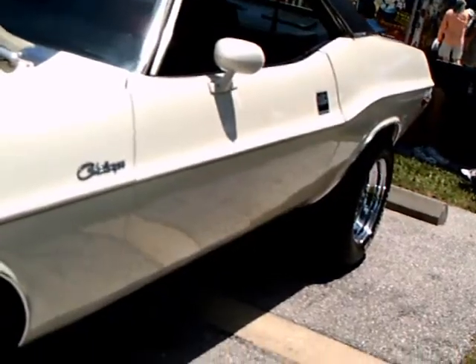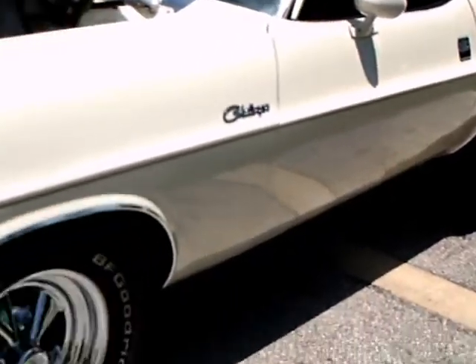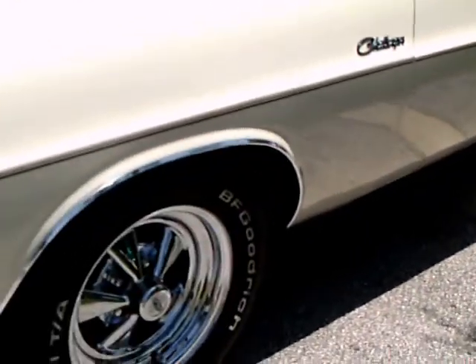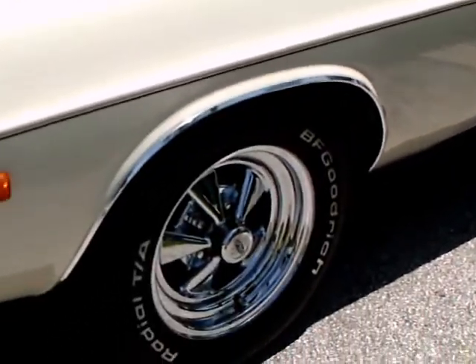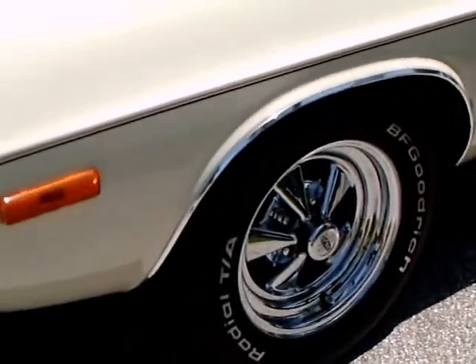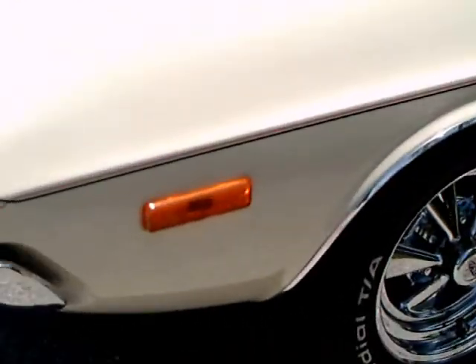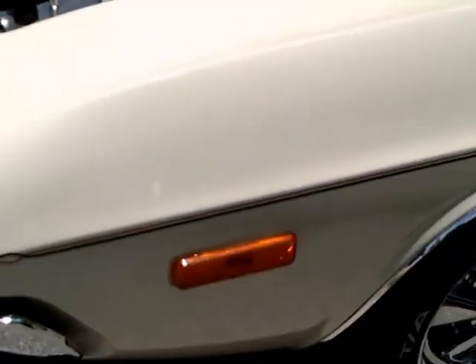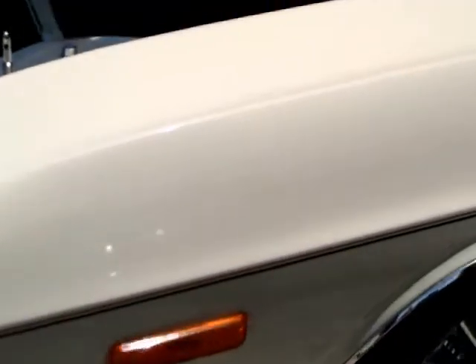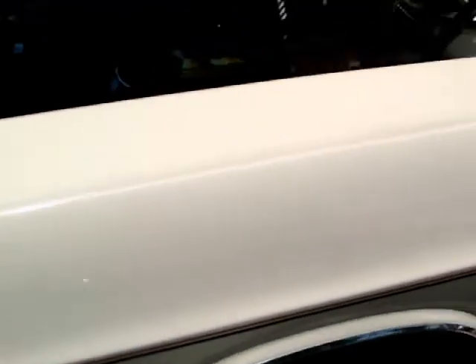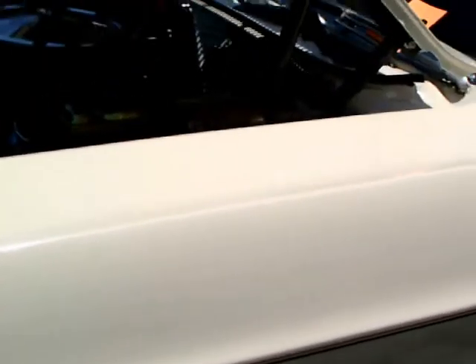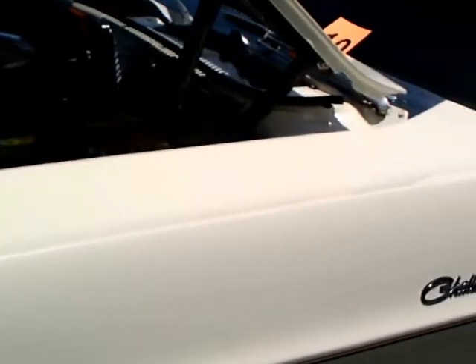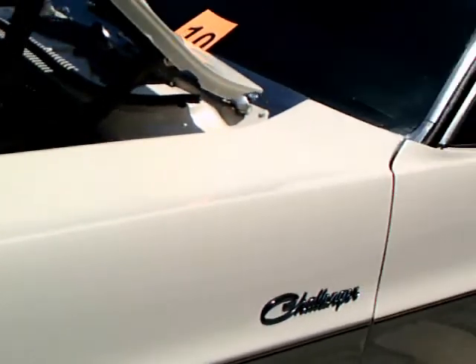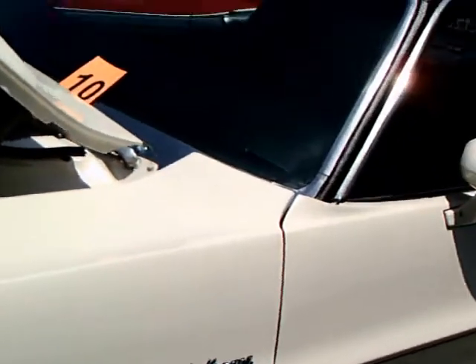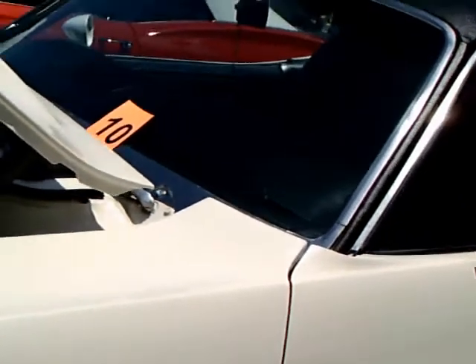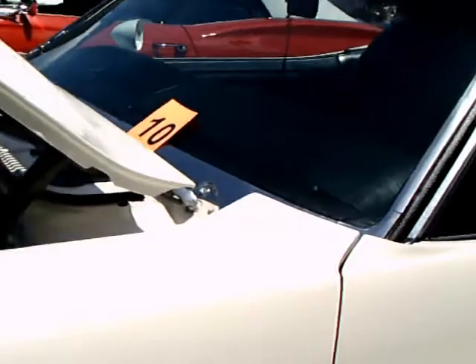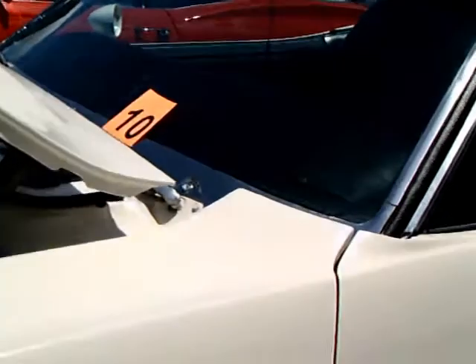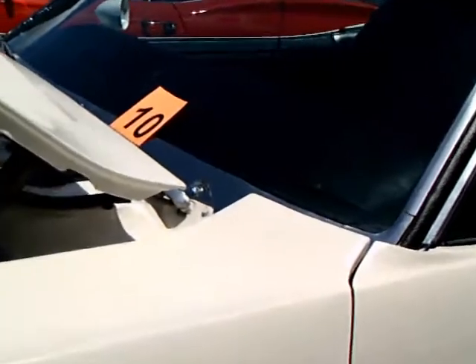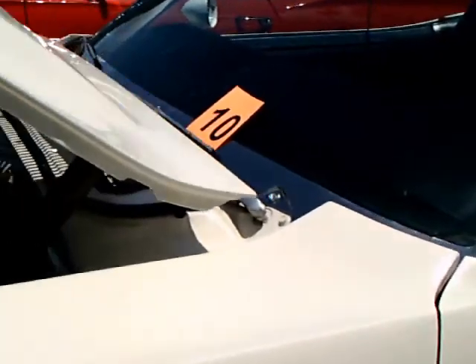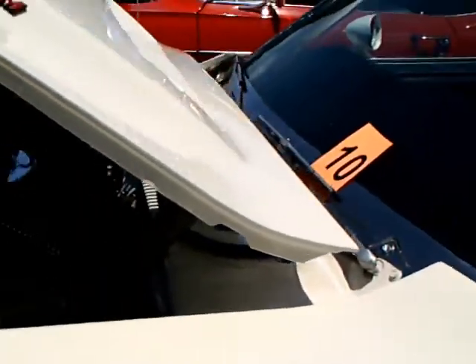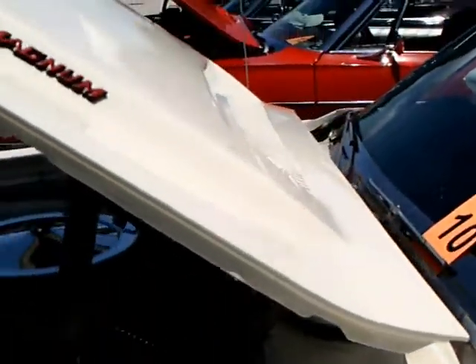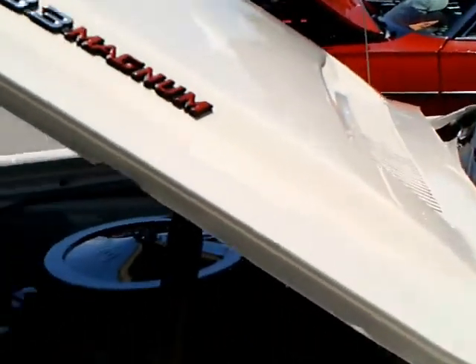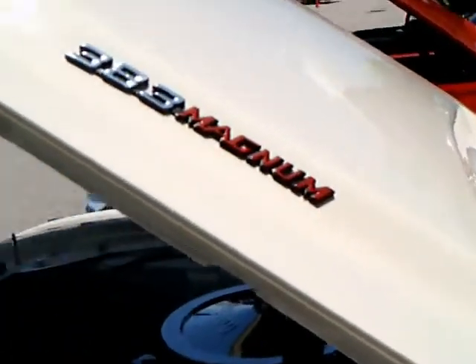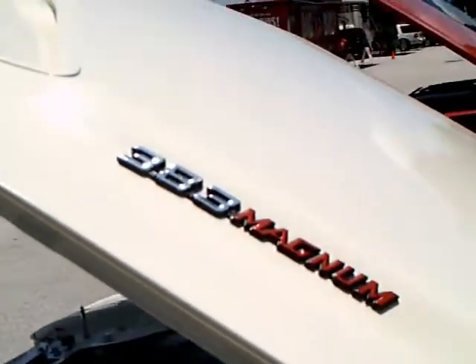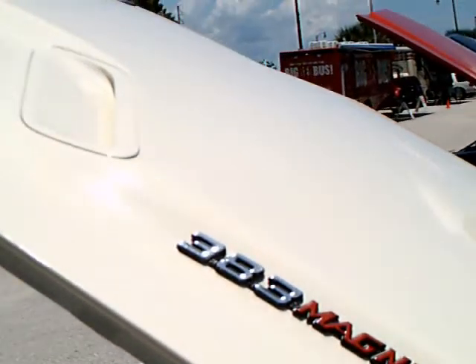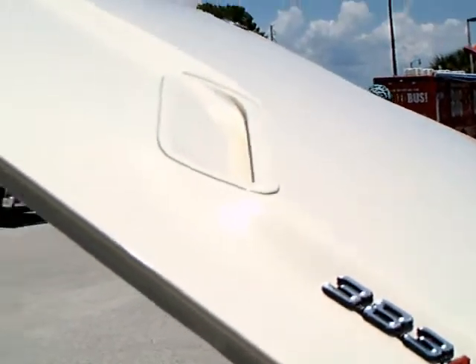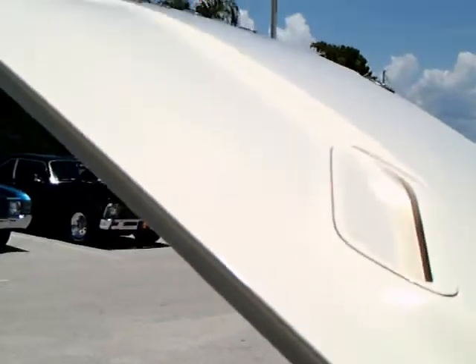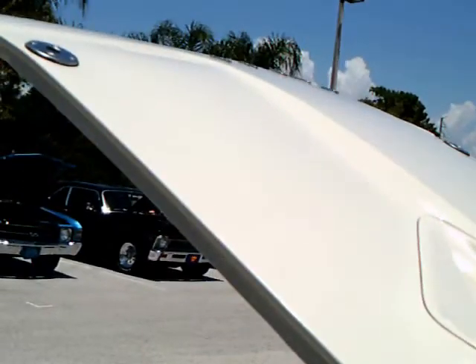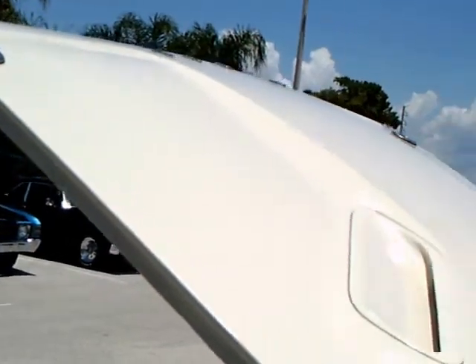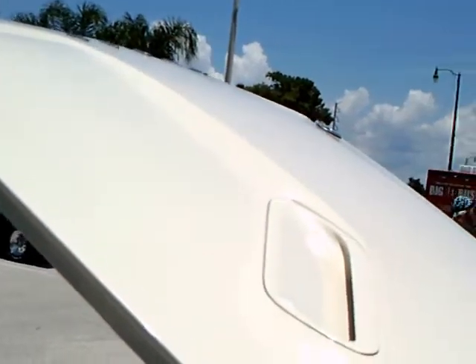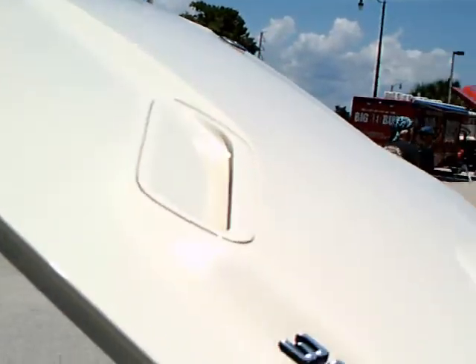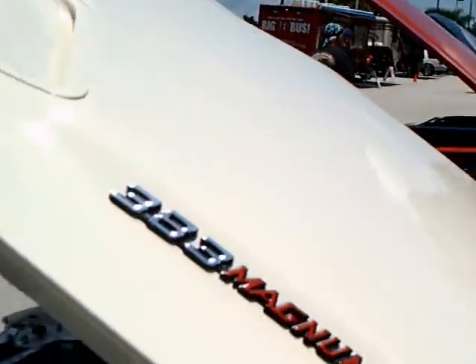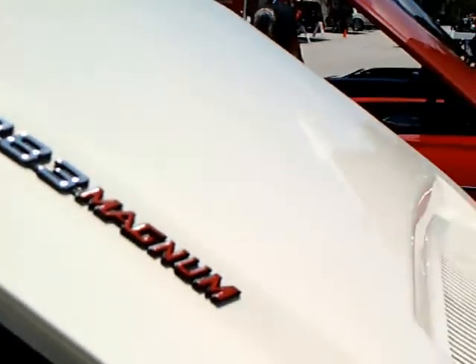Nice white exterior and nice wheels there. It has a vinyl top. There you see the 383 Magnum badge and hood pins.